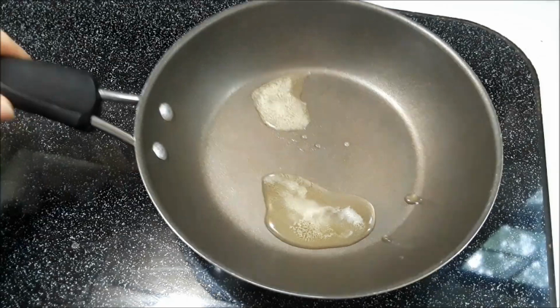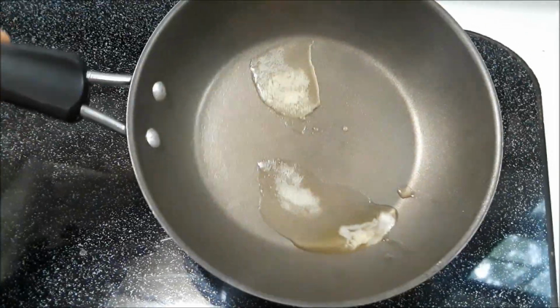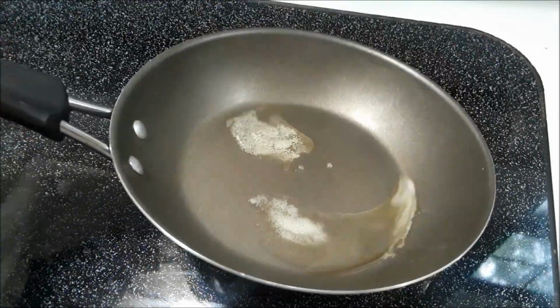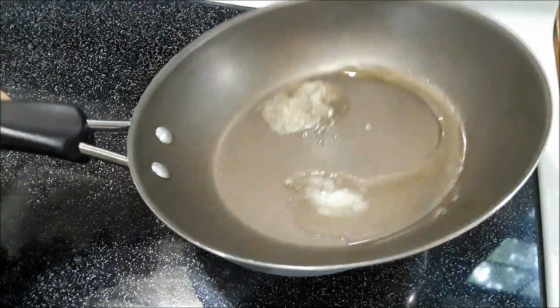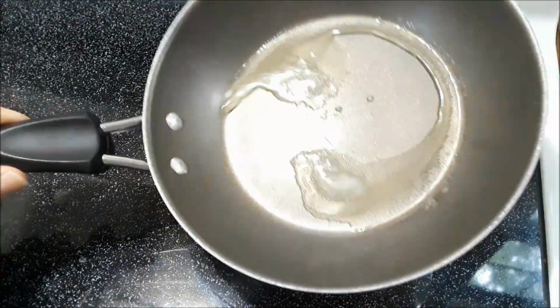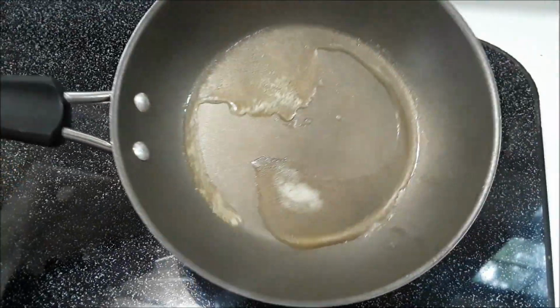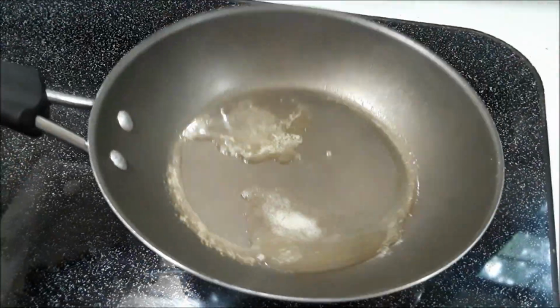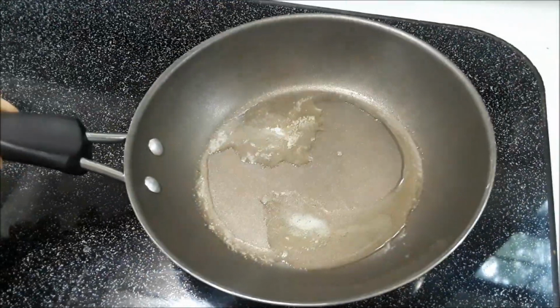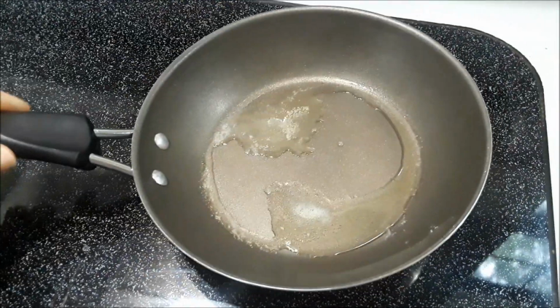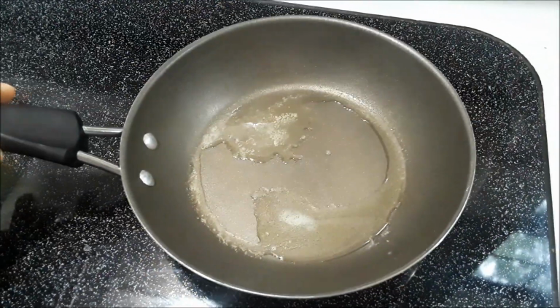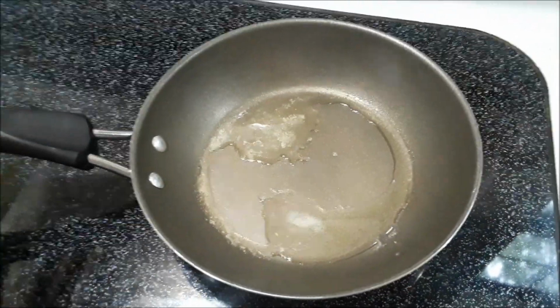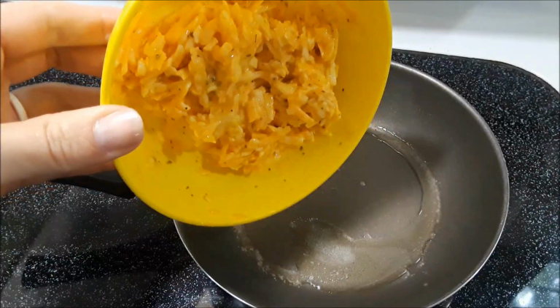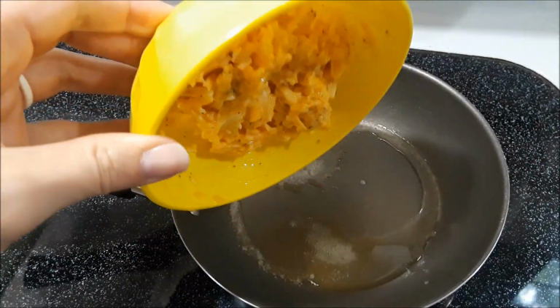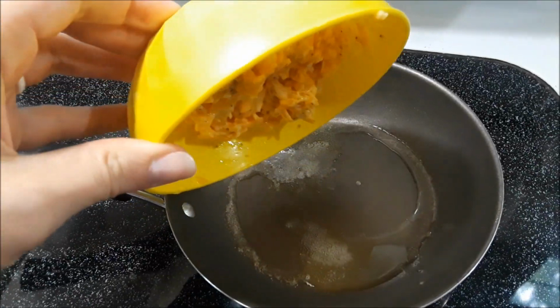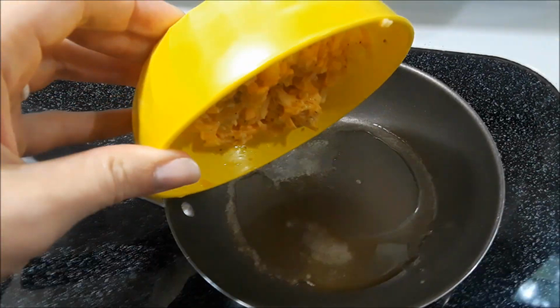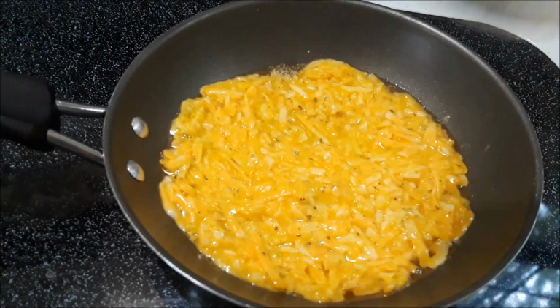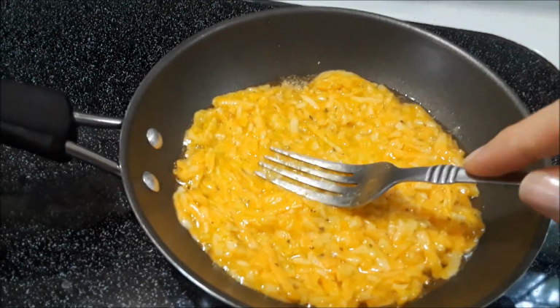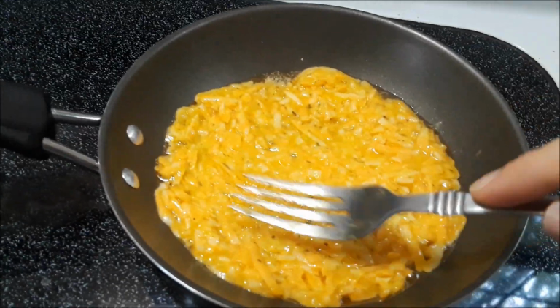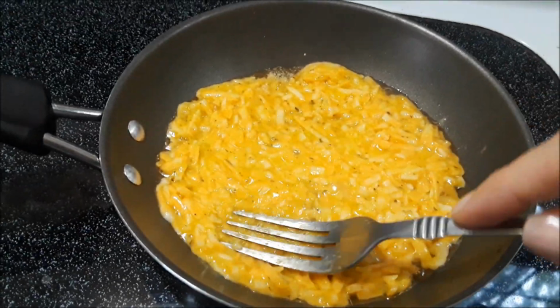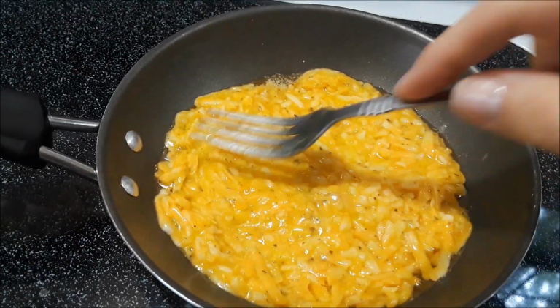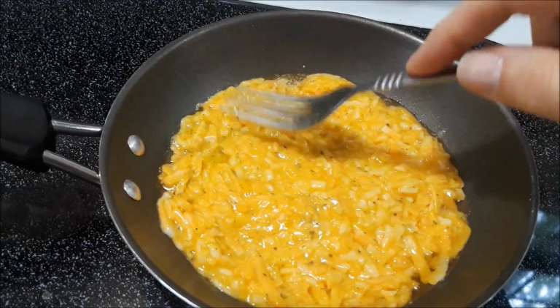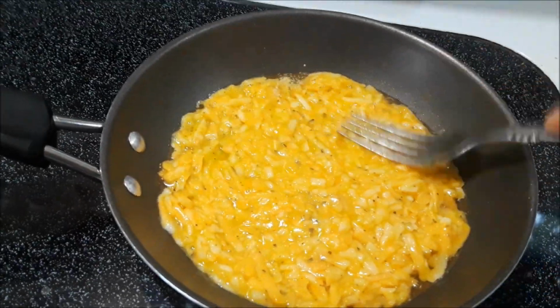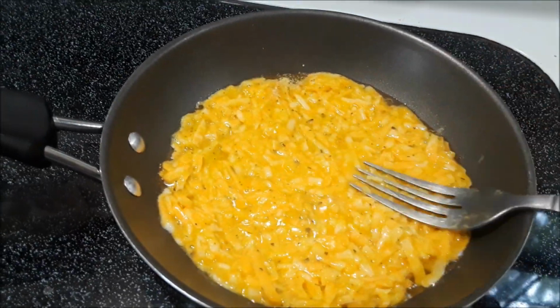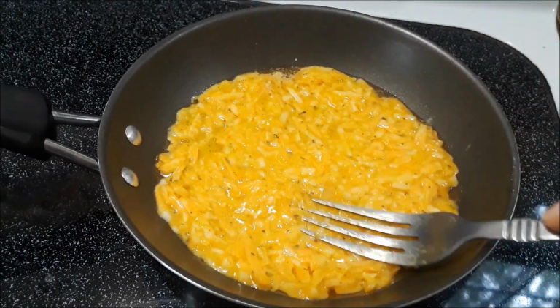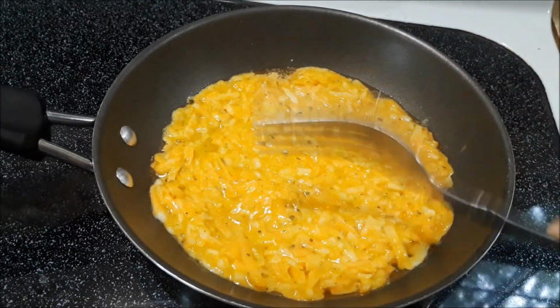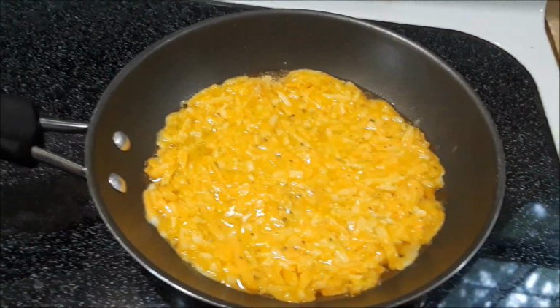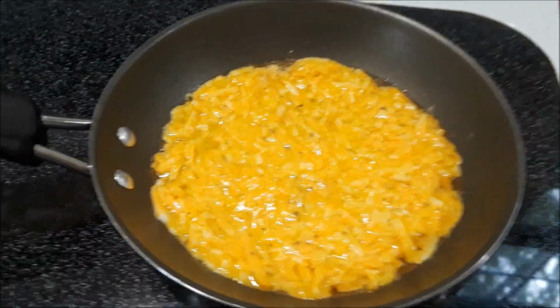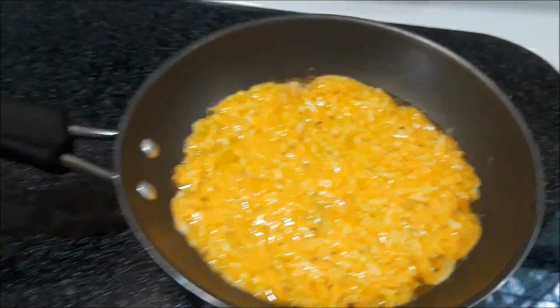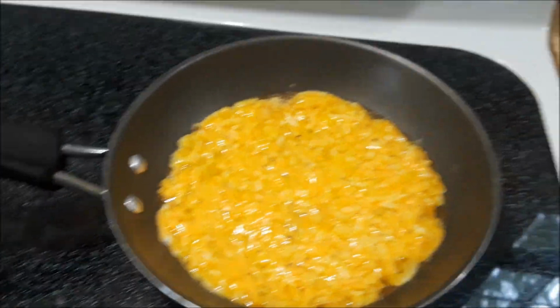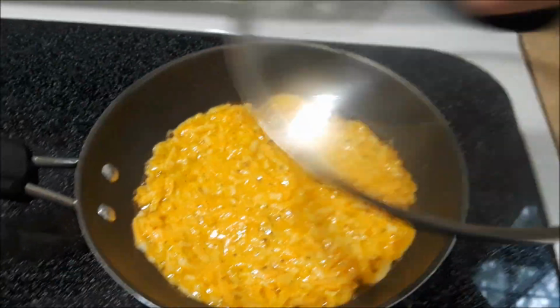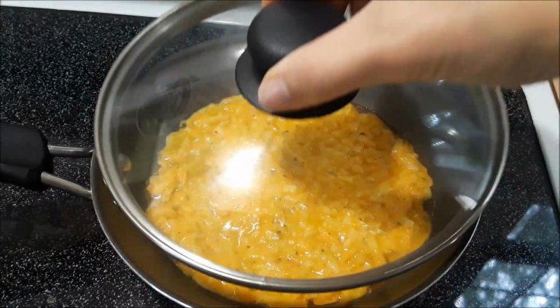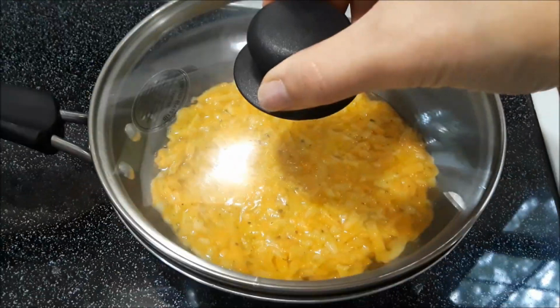Once it starts to melt, I swirl it around. Then I dump the mixture in there, flatten it, and quickly put the lid on. That way it starts to cook both sides at the same time.